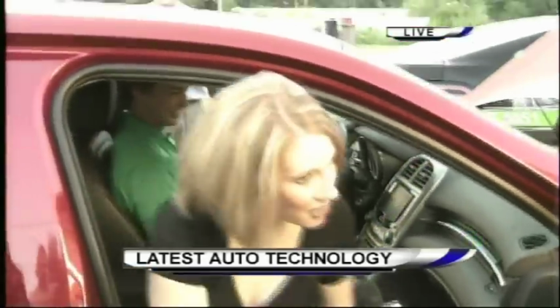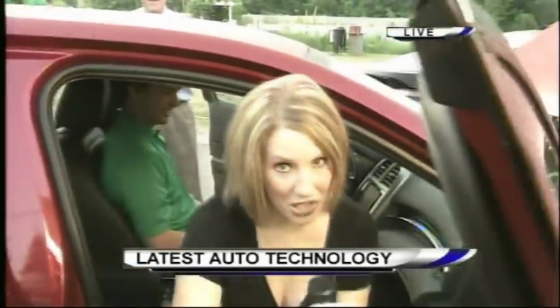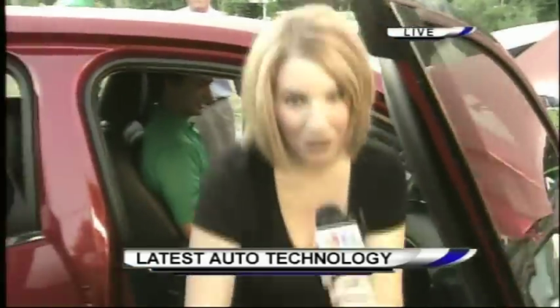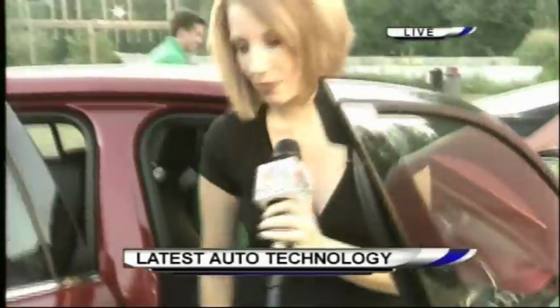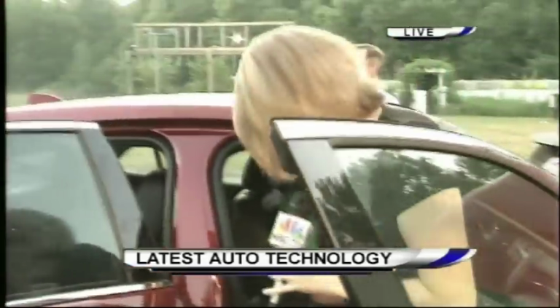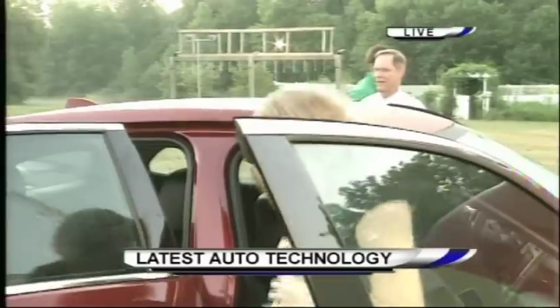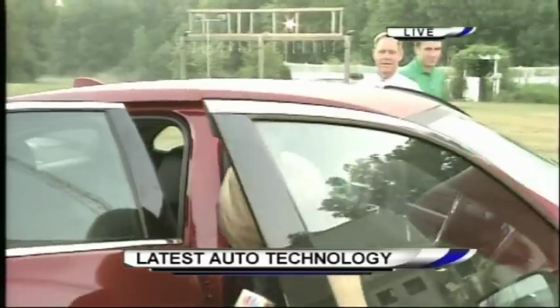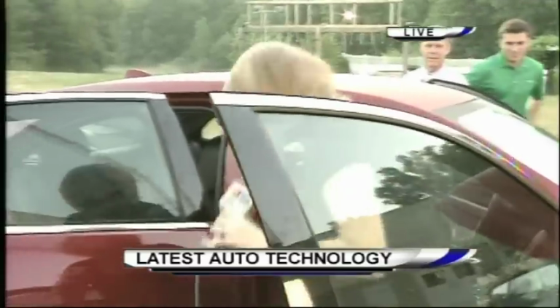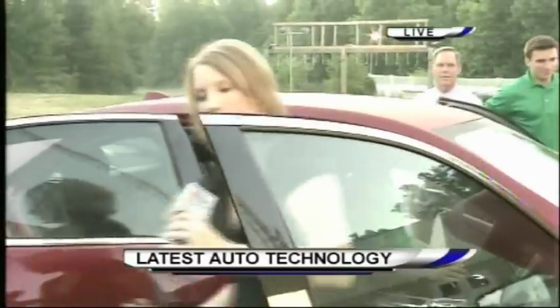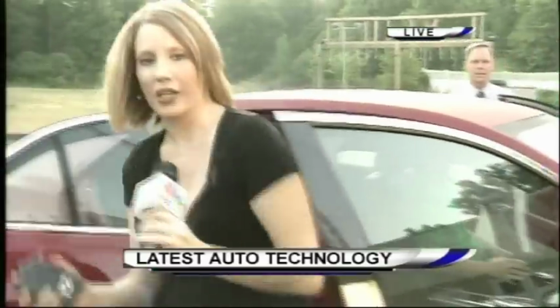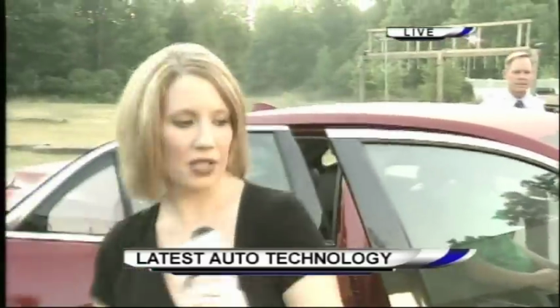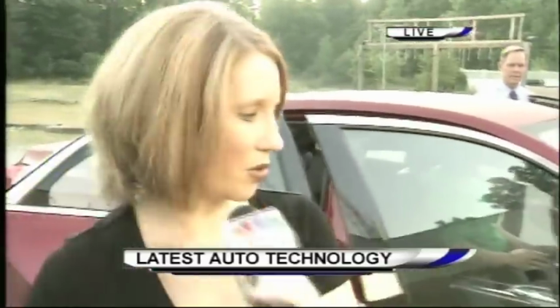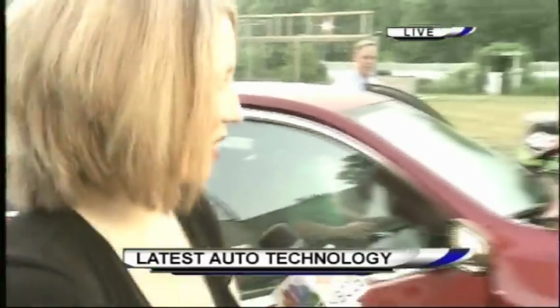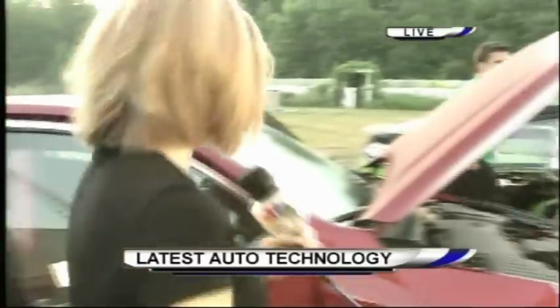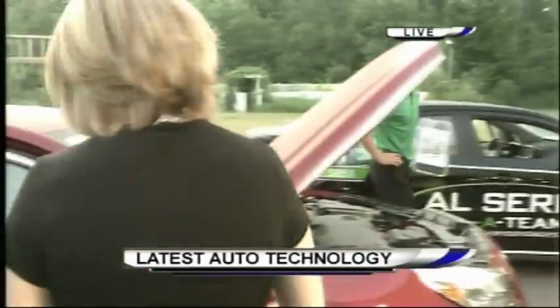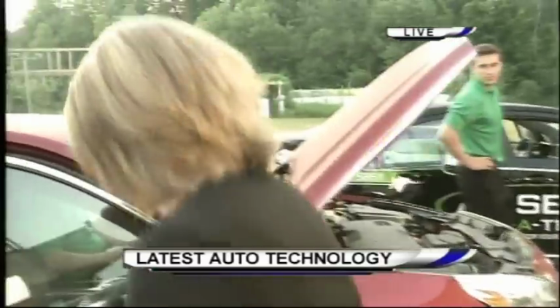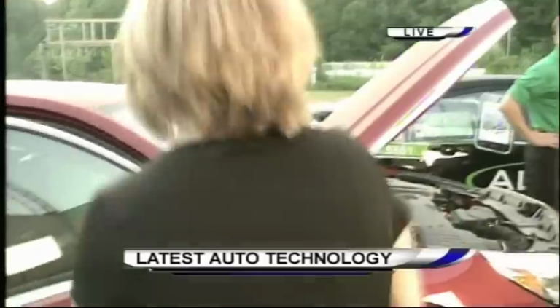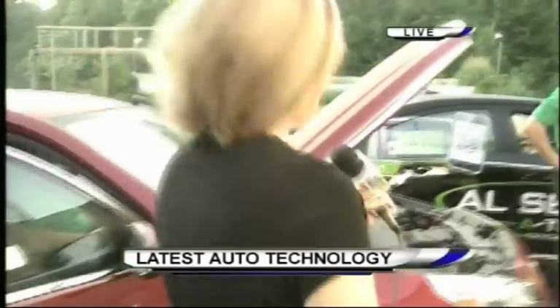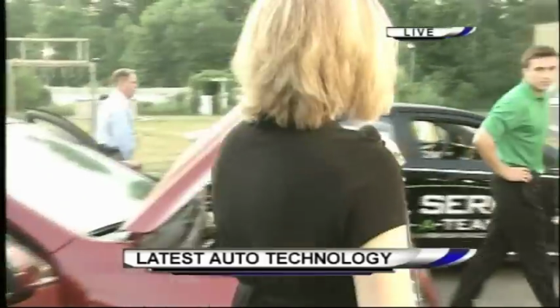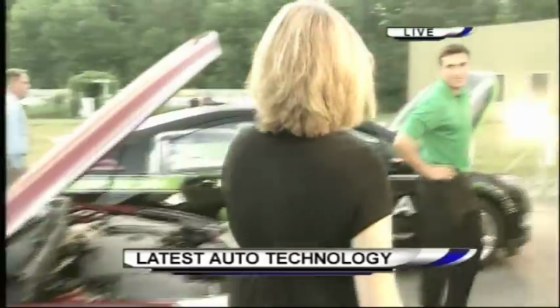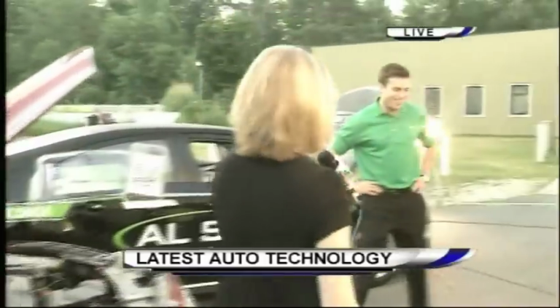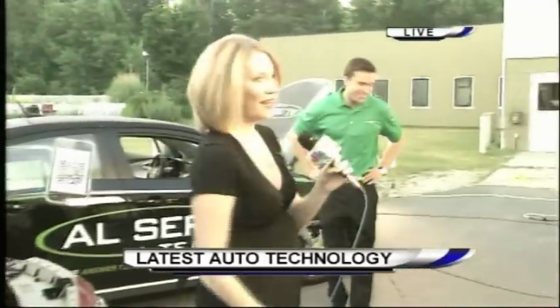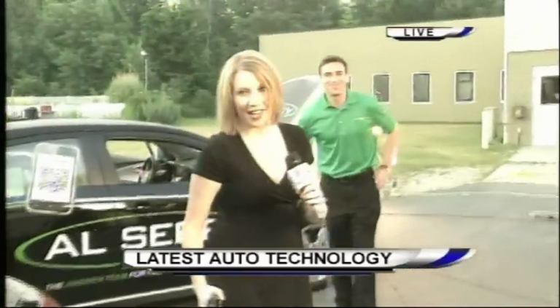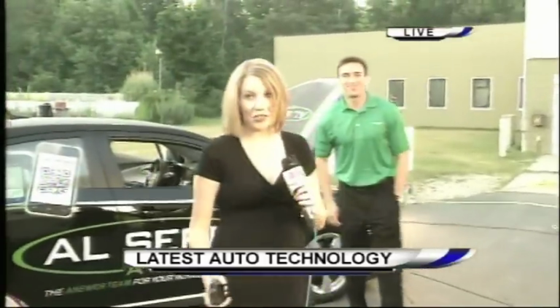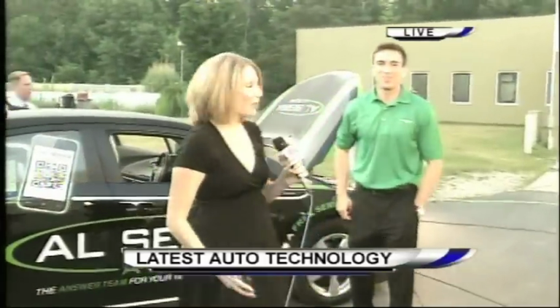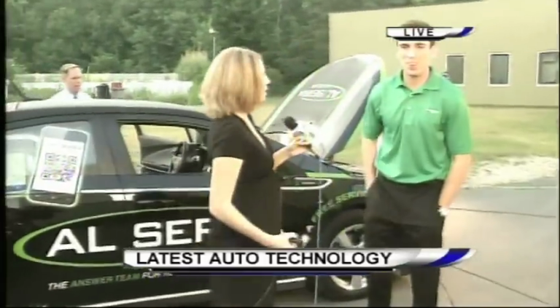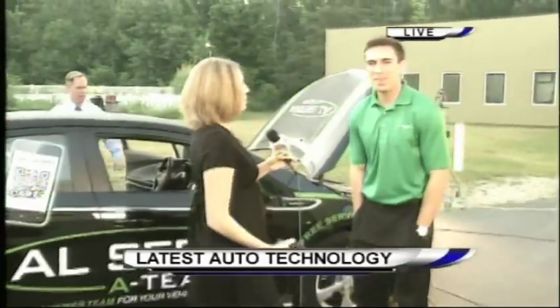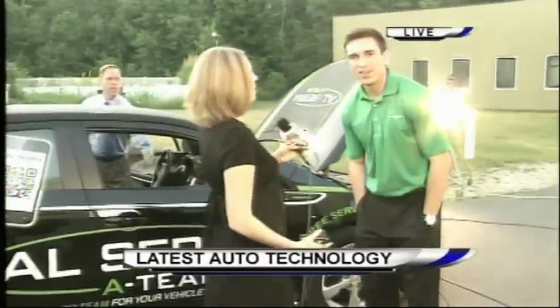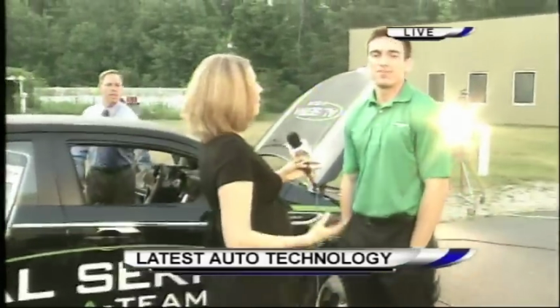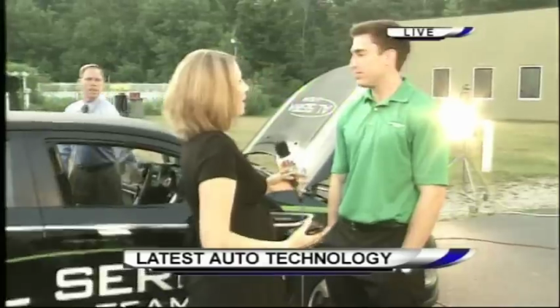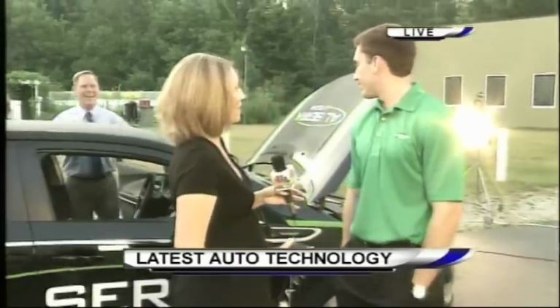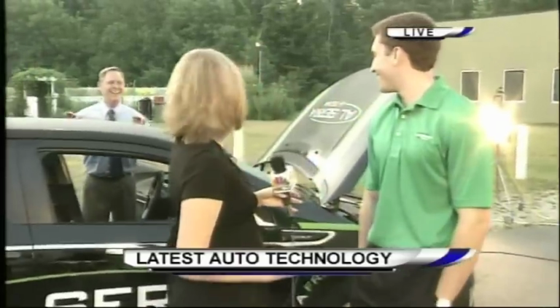We want to show you the Chevy Volt. We have Matt and Sarah joining us — all these cords we got to get around, but the answer team — tell us a little bit more about what it is and how can we get involved in that?